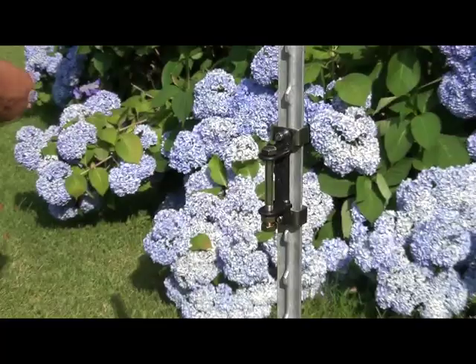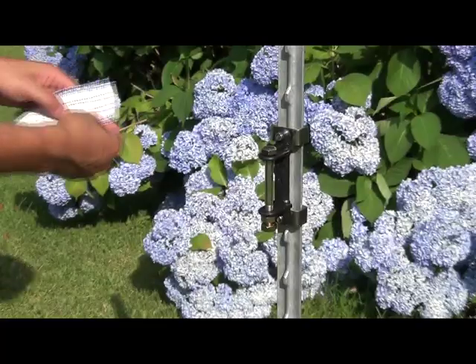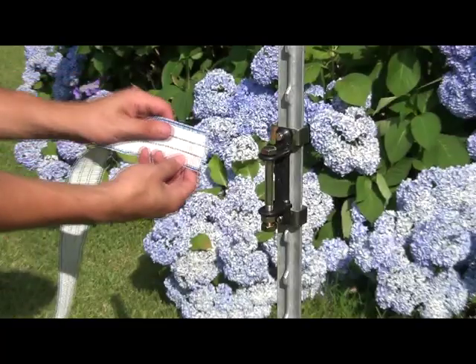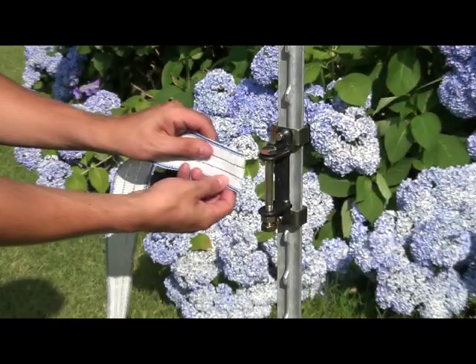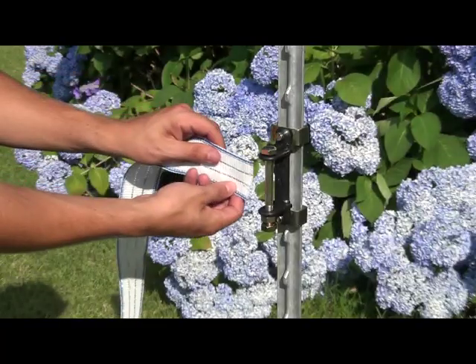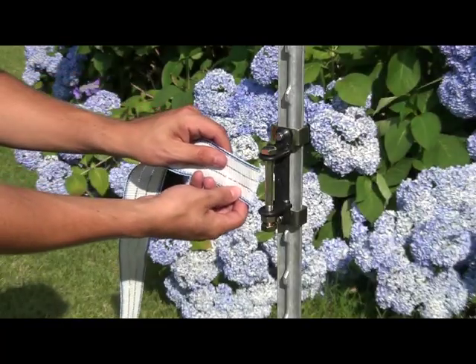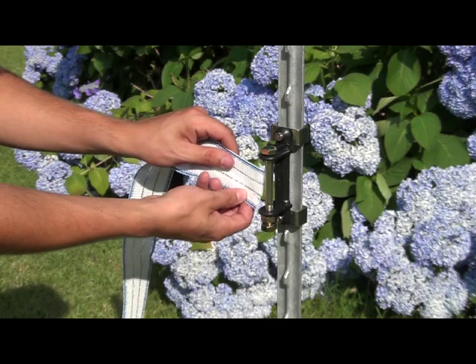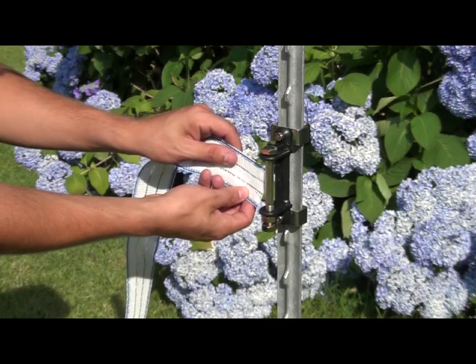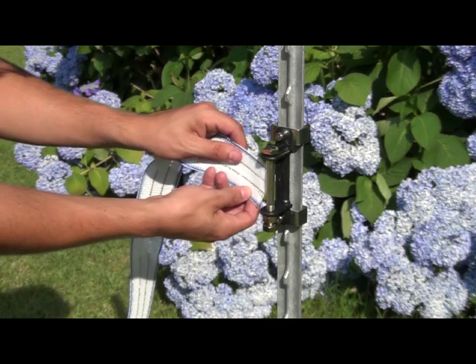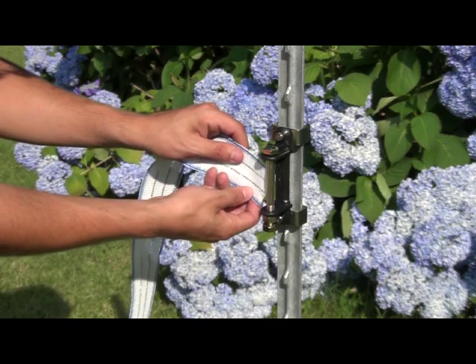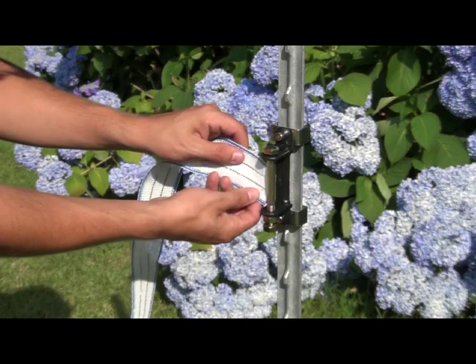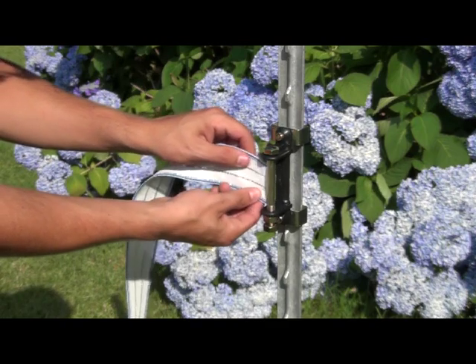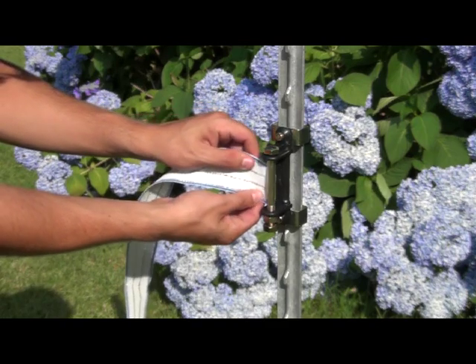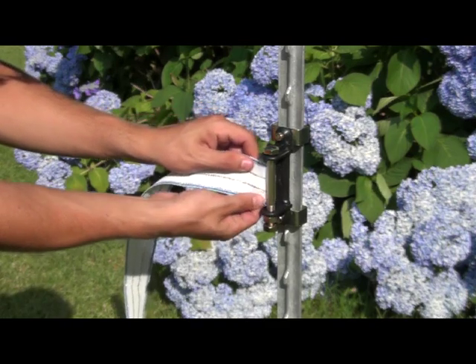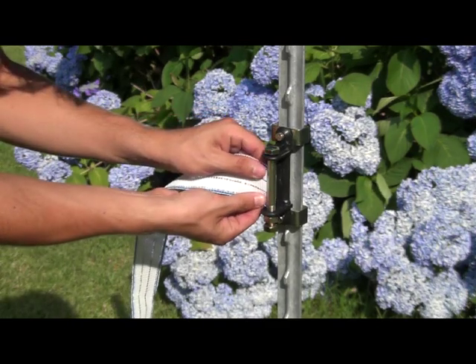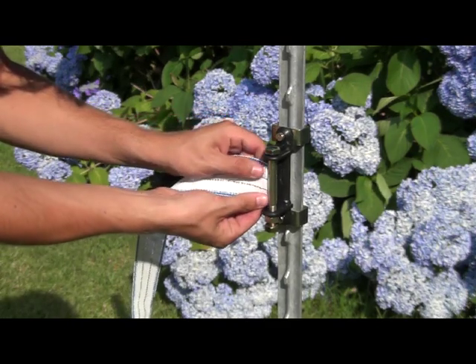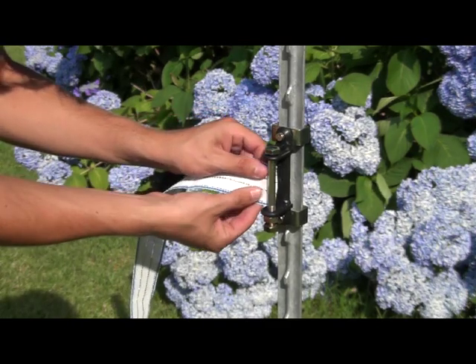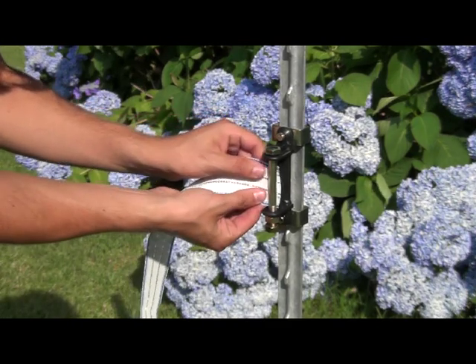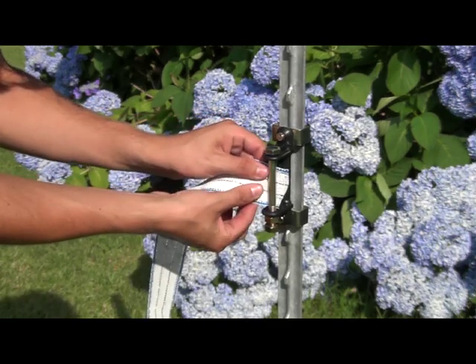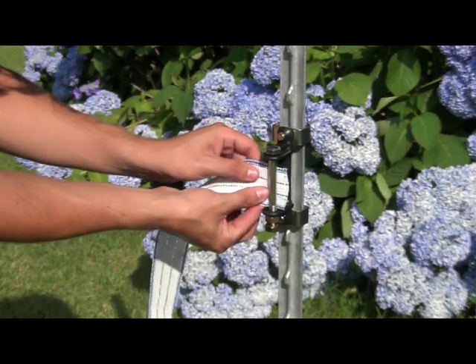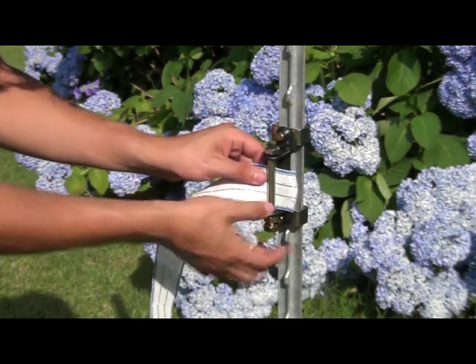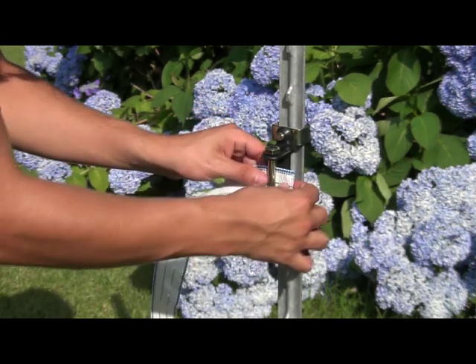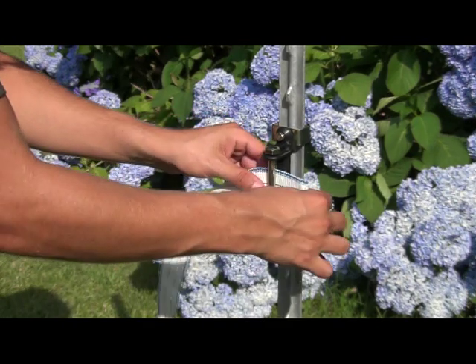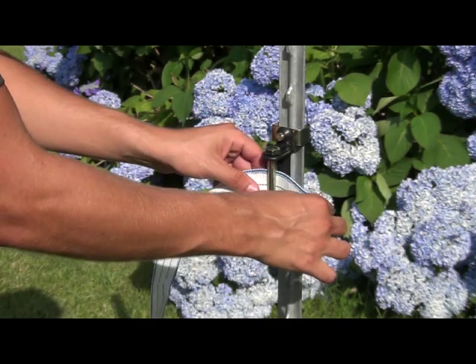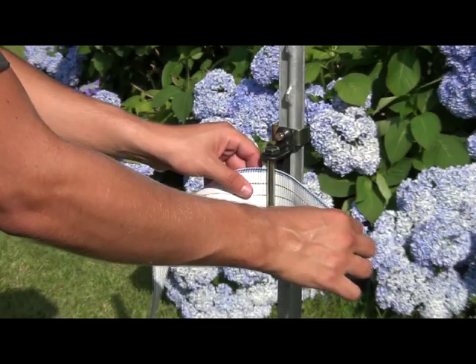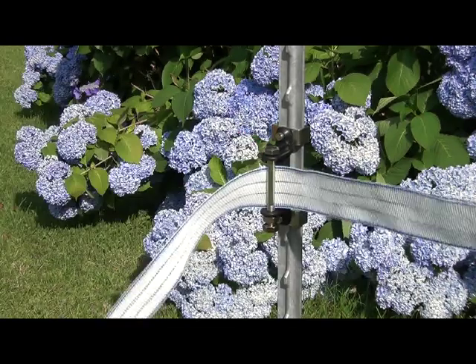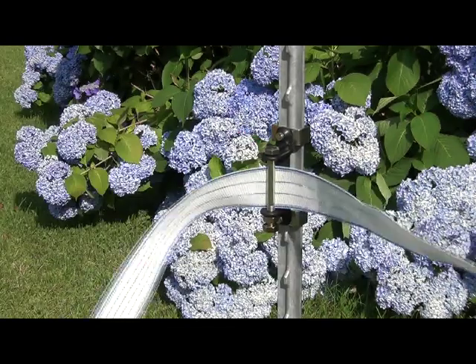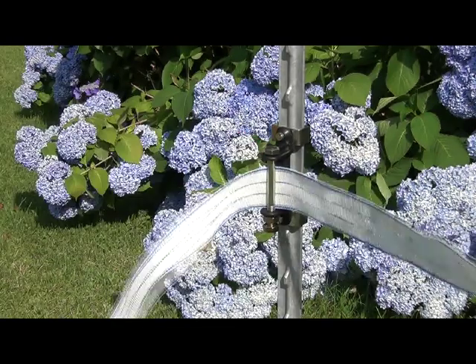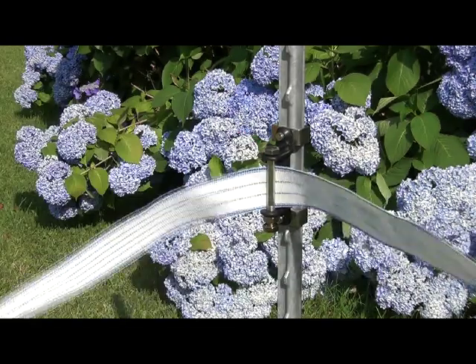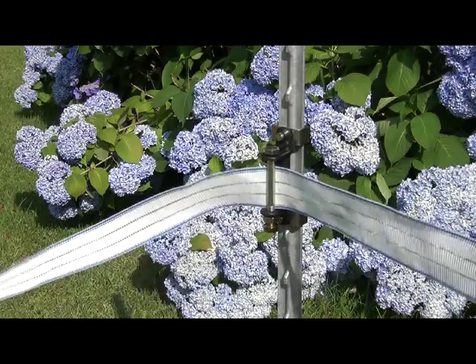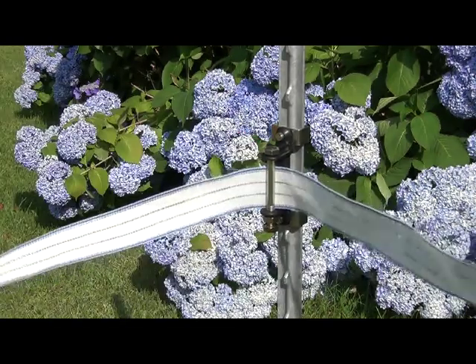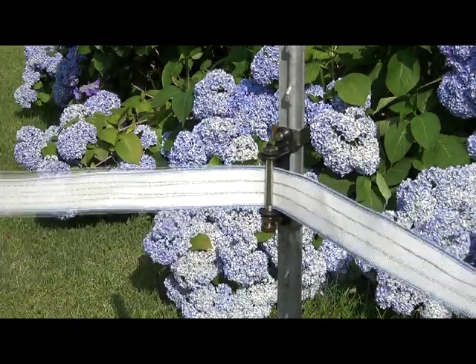If you are using poly tape, you will use tensioners at your corners. This will help keep your fence tight and give it an elegant appearance.